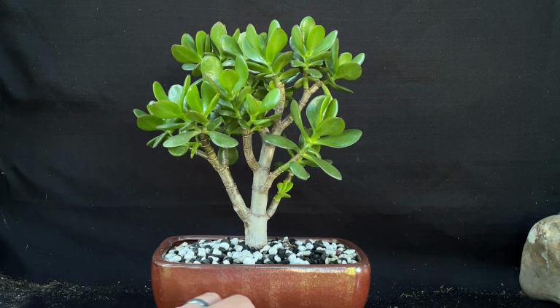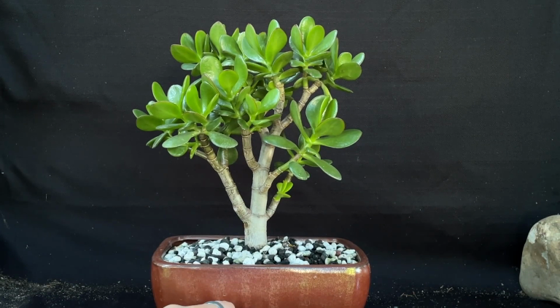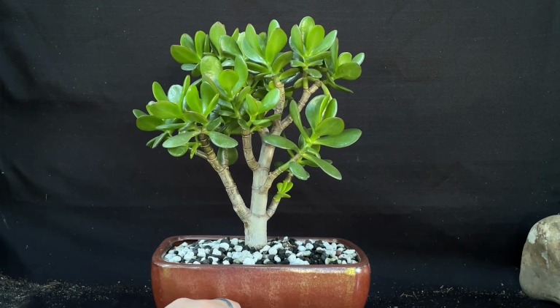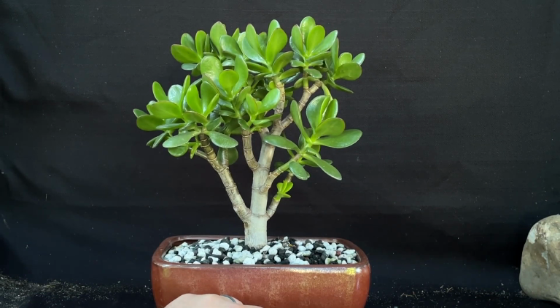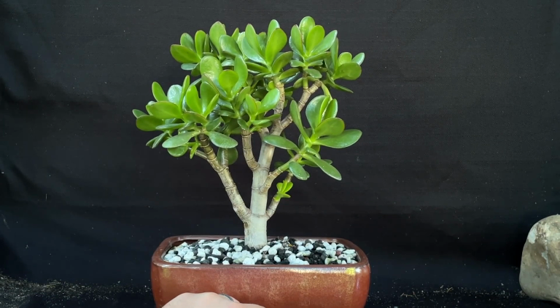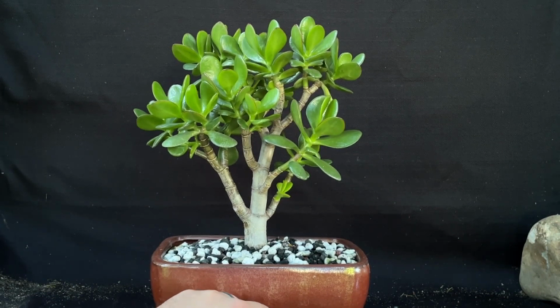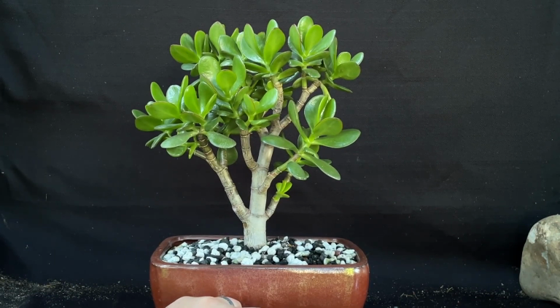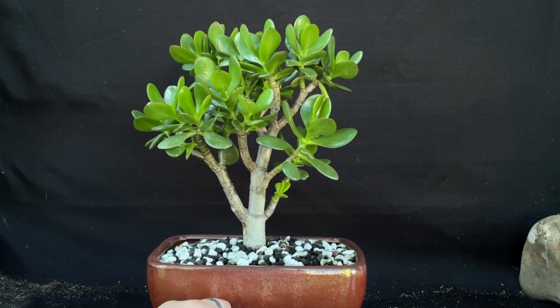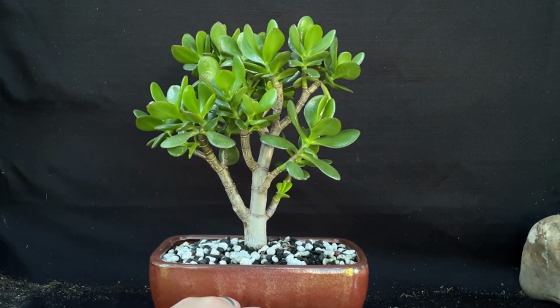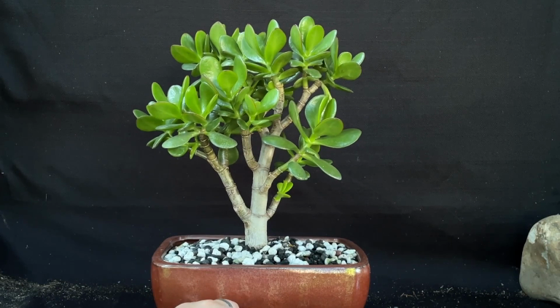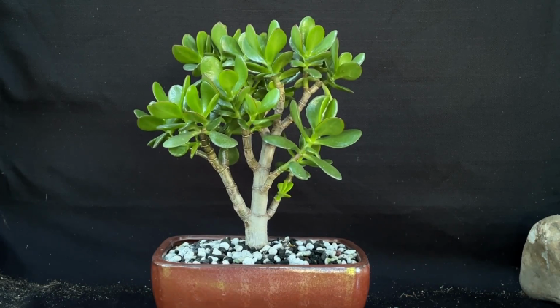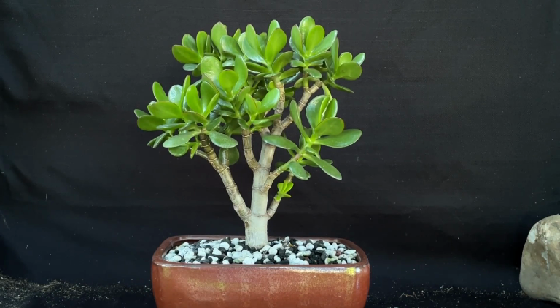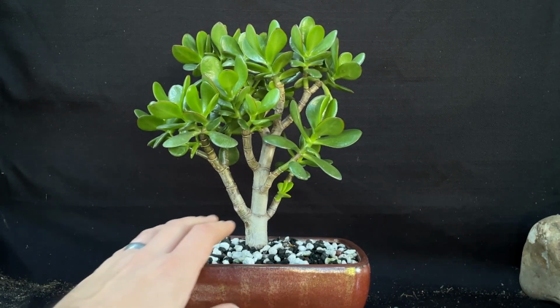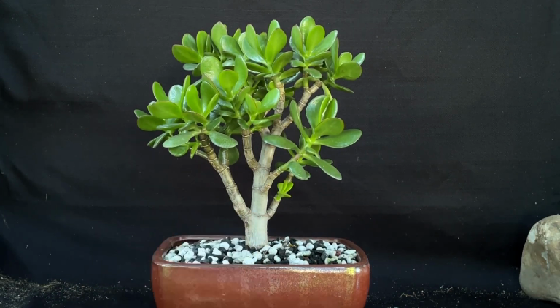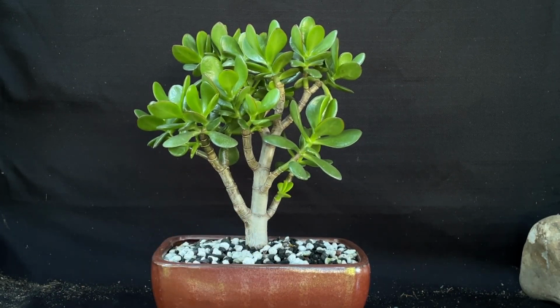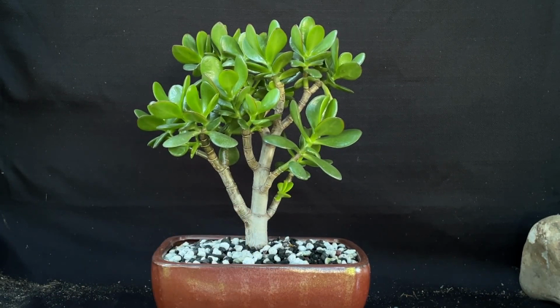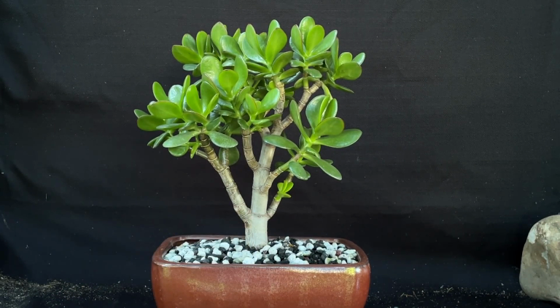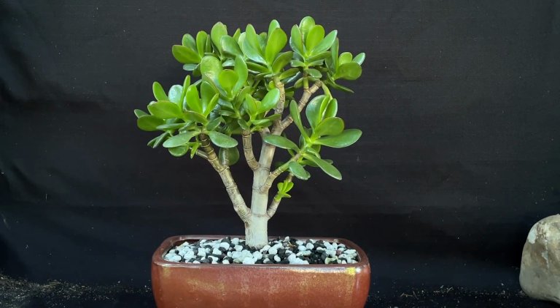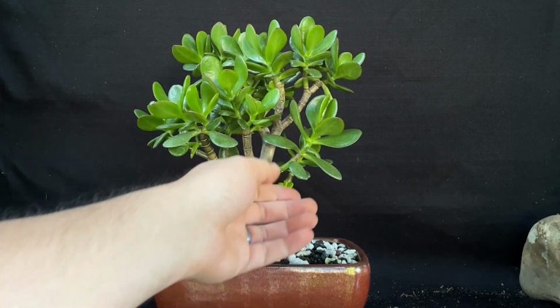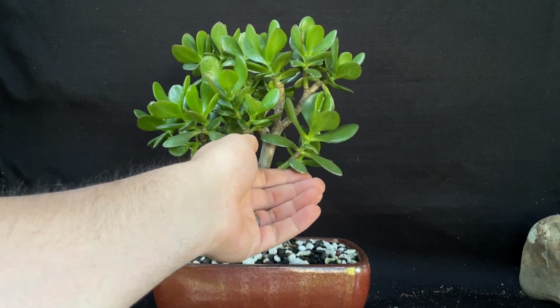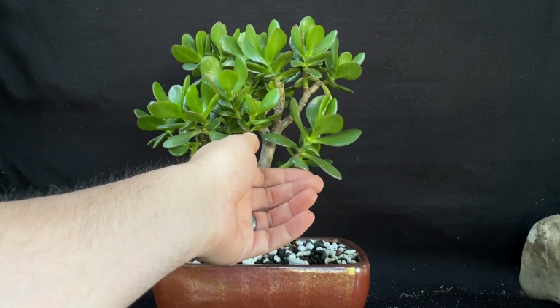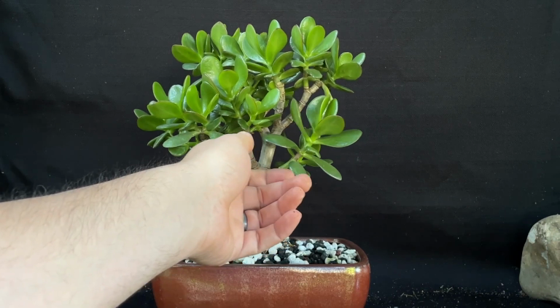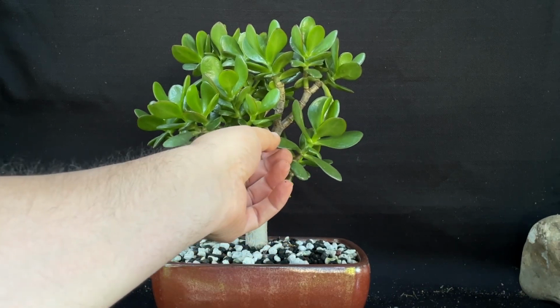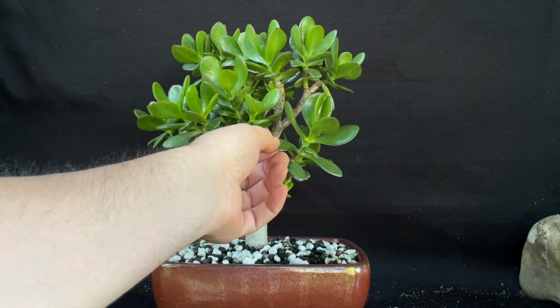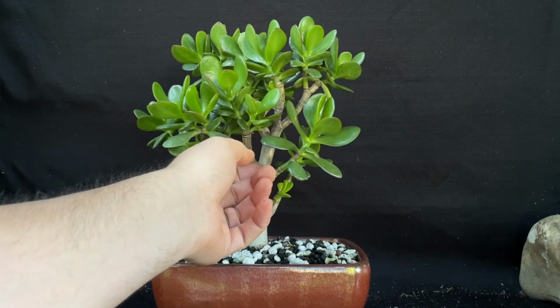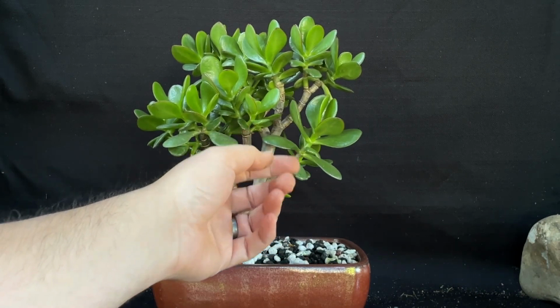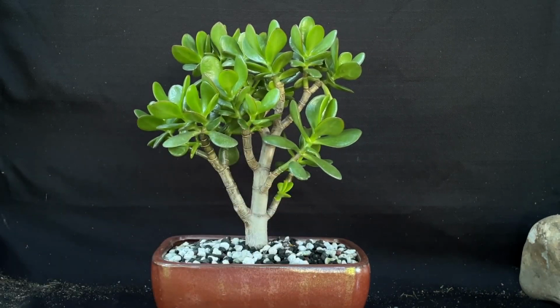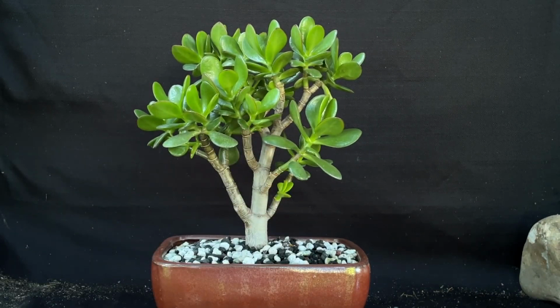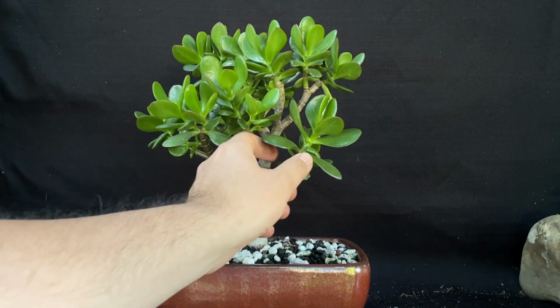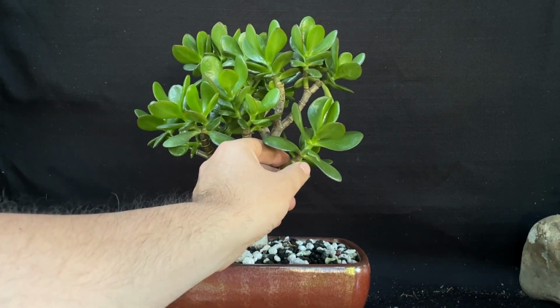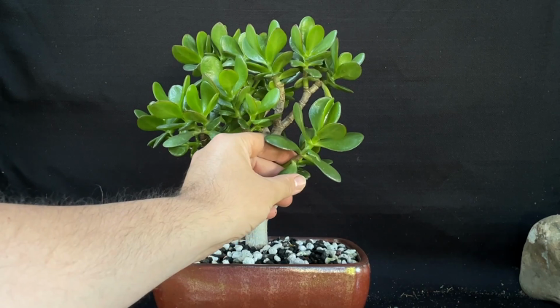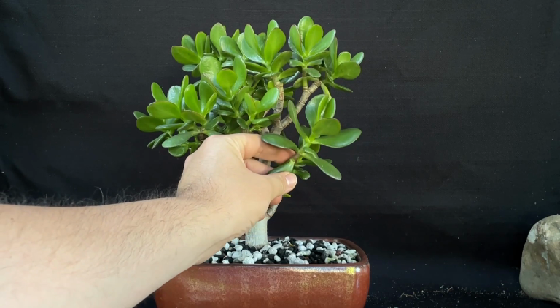First off, I want to get rid of some of these little leaves up here, so I'm just kind of going to break these off.